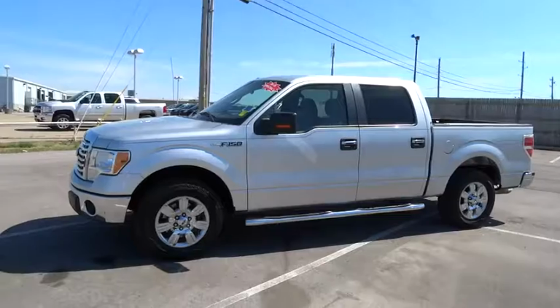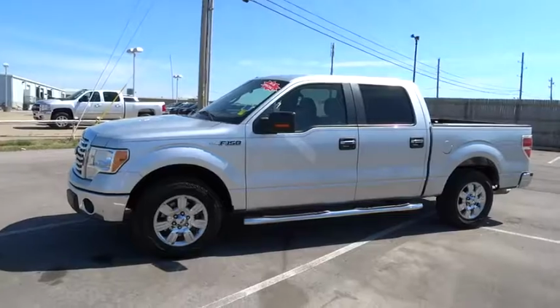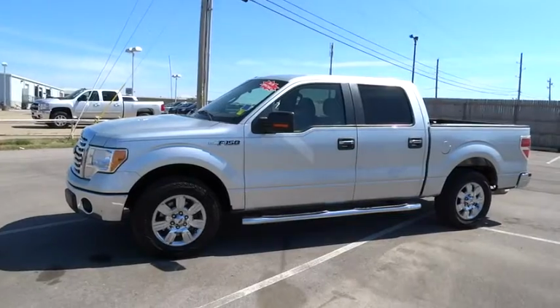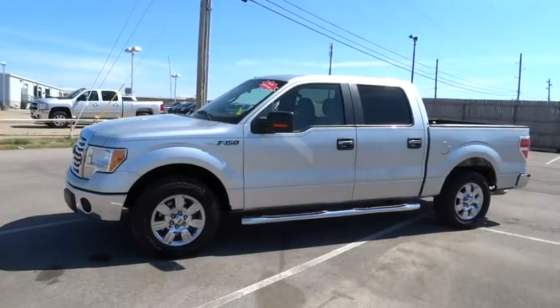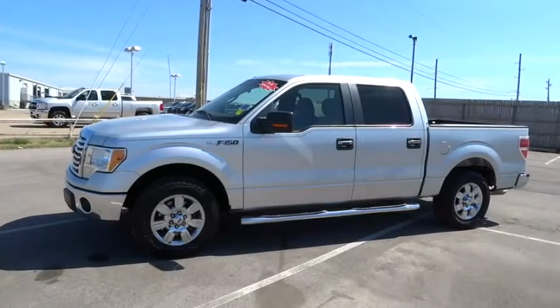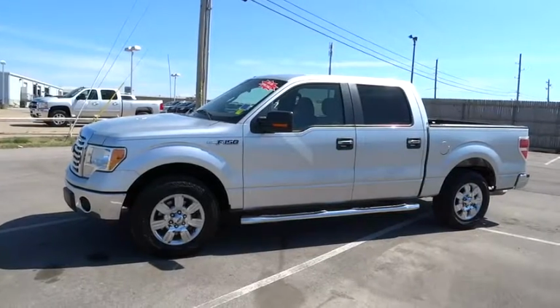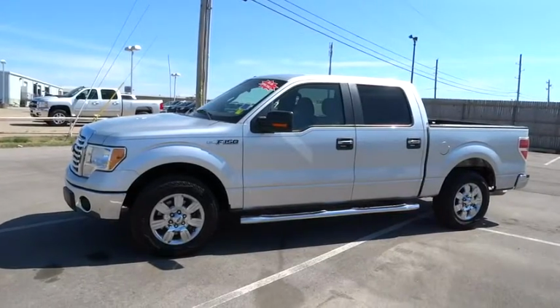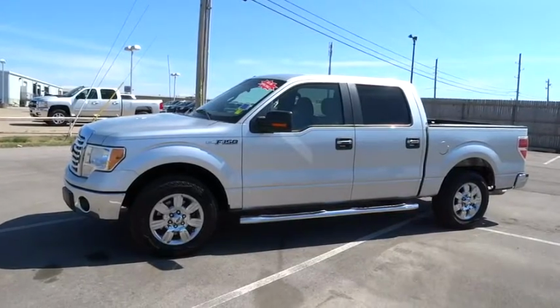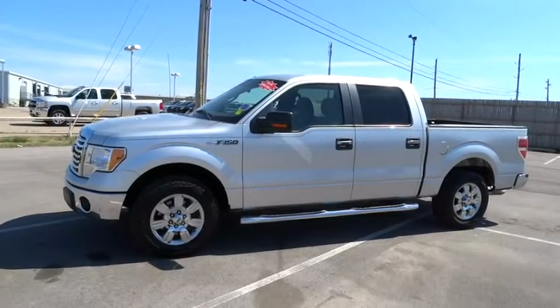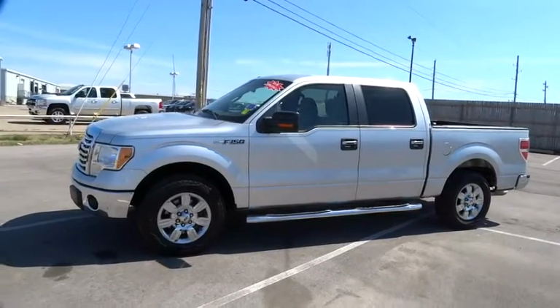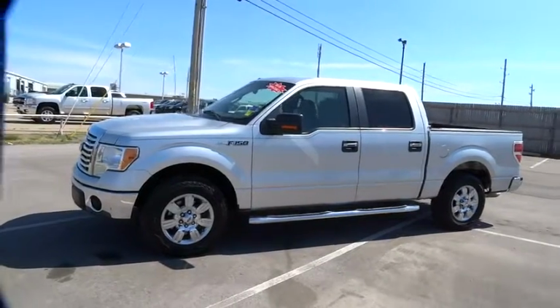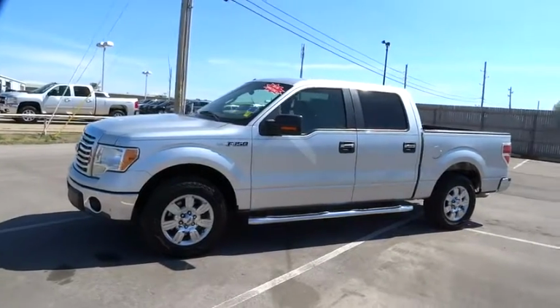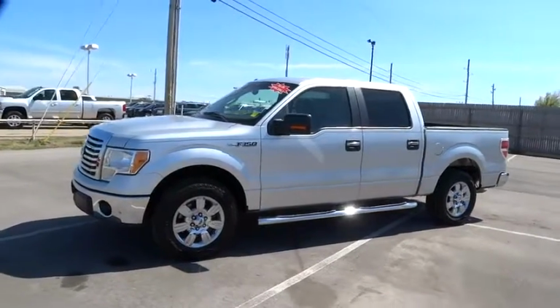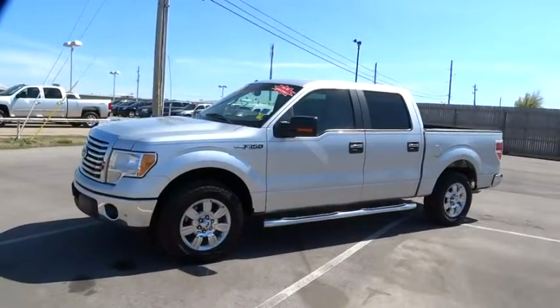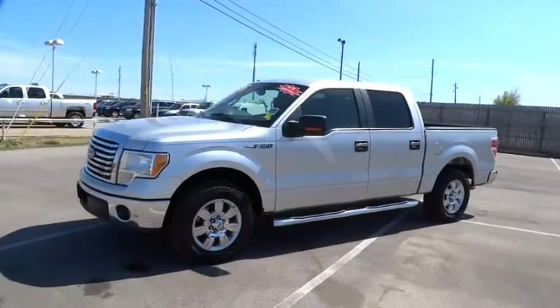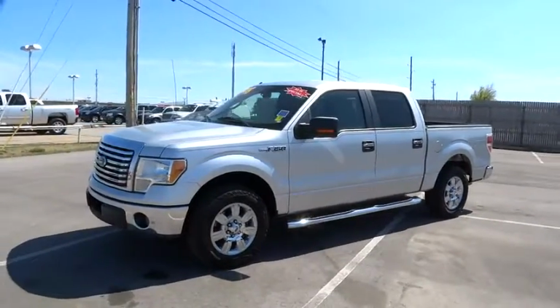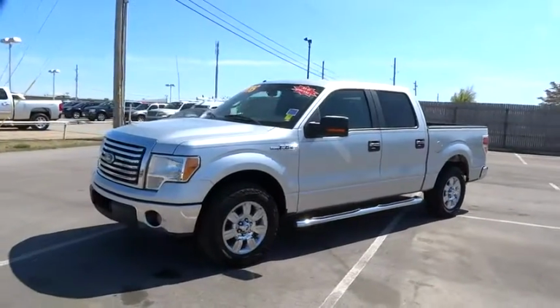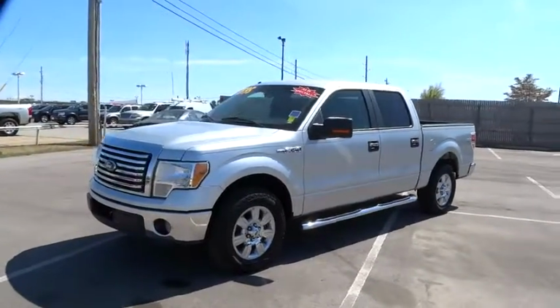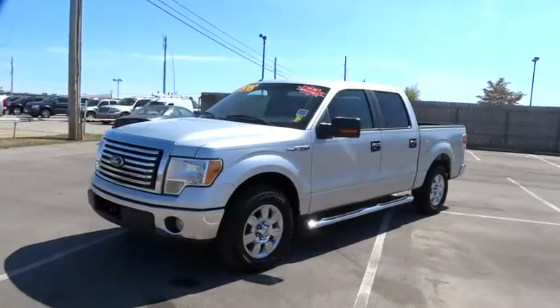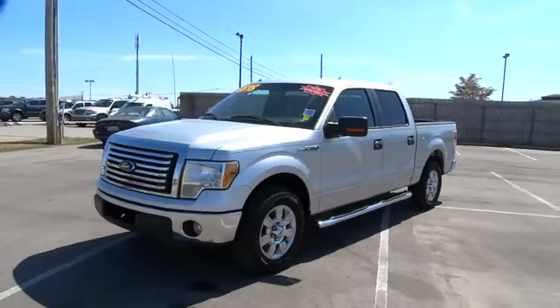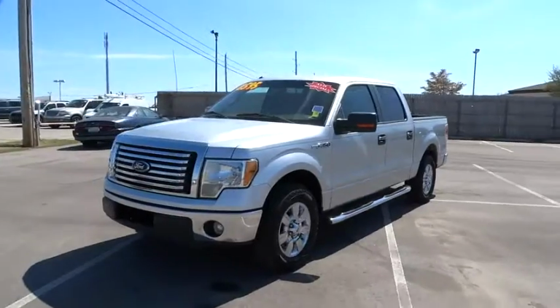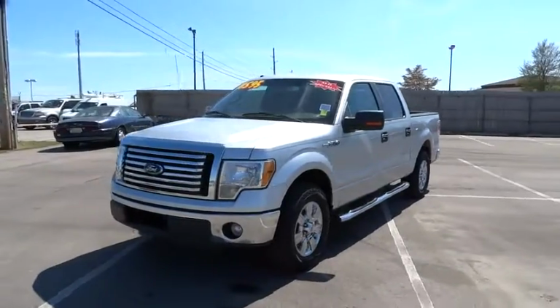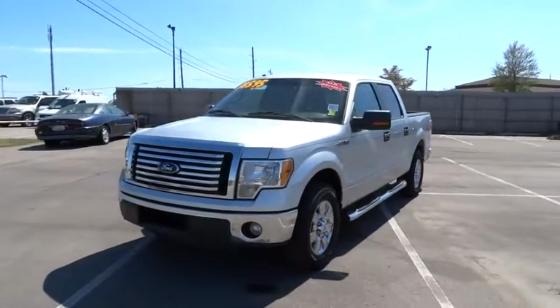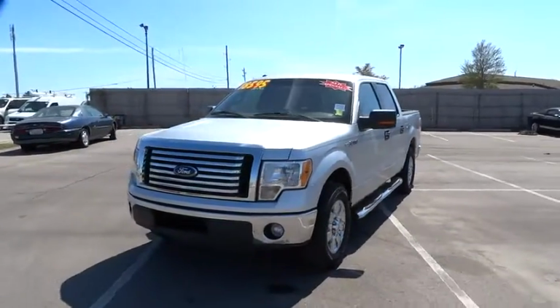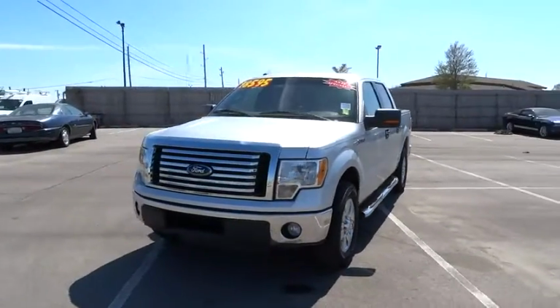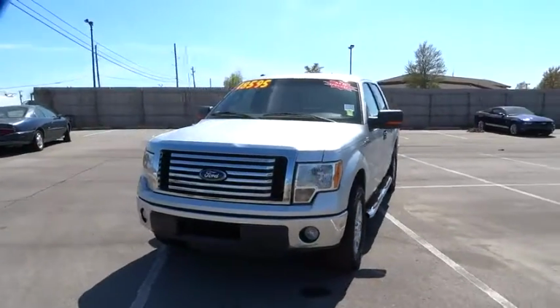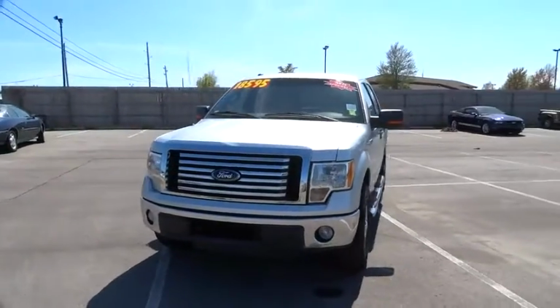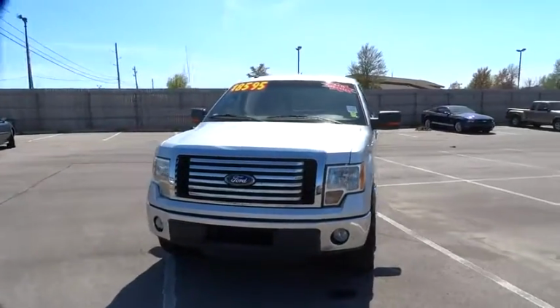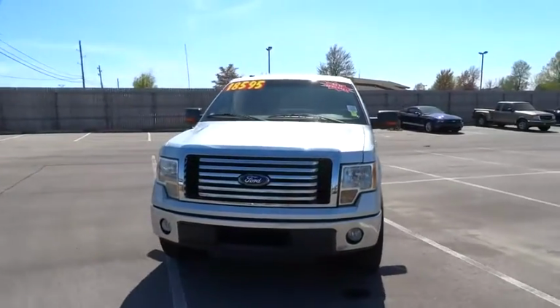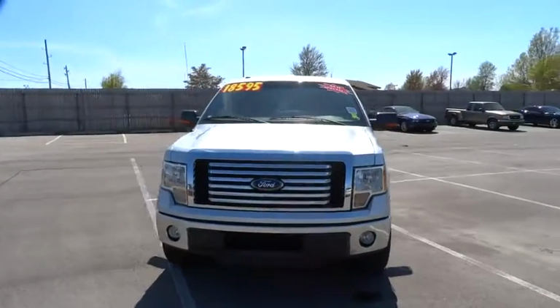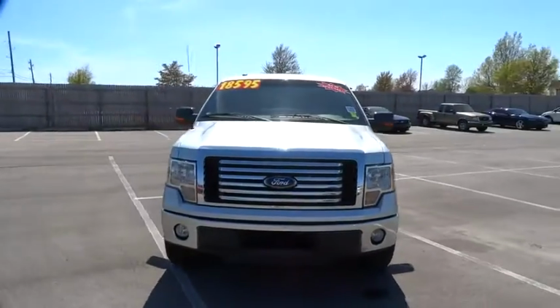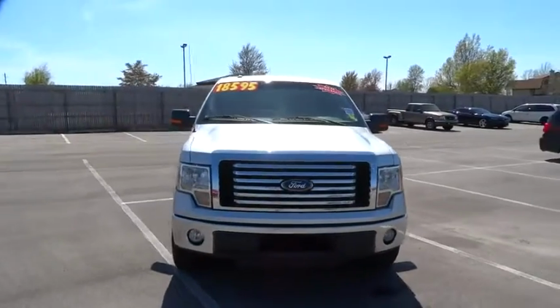The 2010 F-150. A Ford F-150 knows how to handle any situation. It's built to follow orders. No whining.